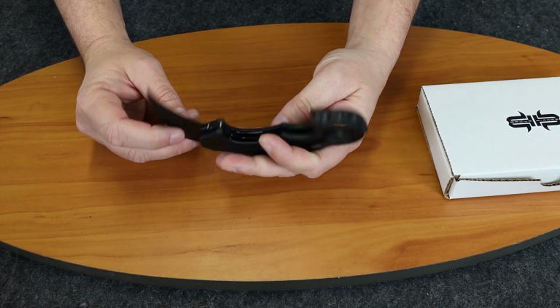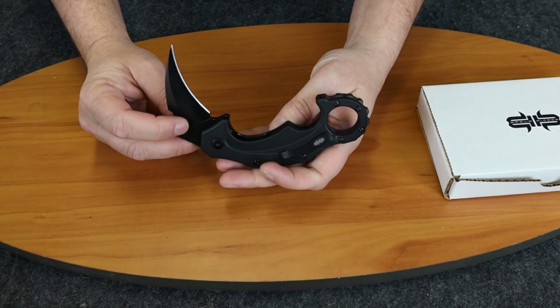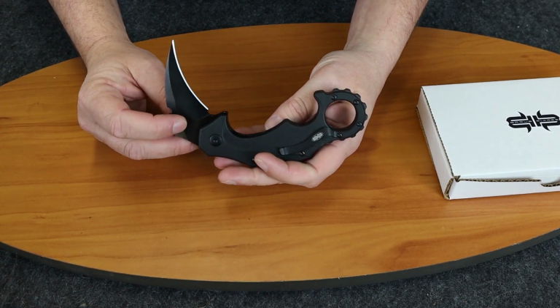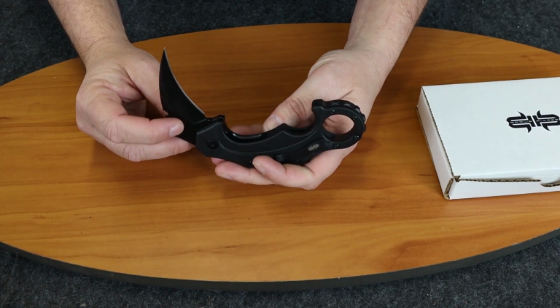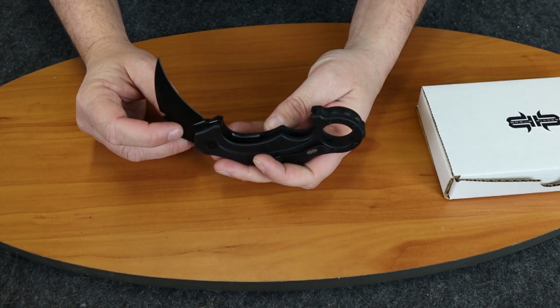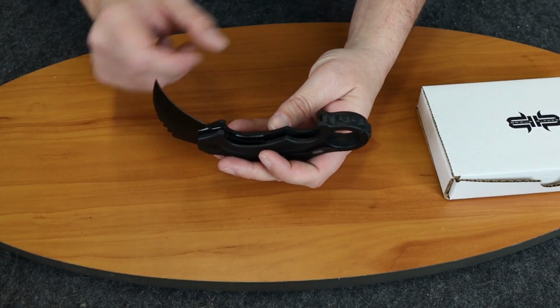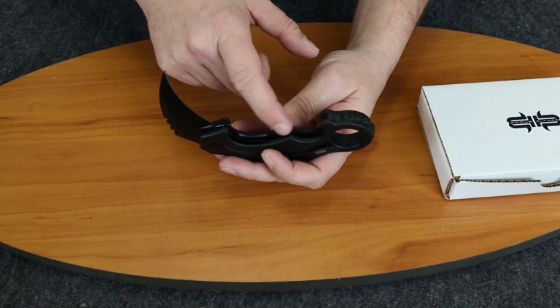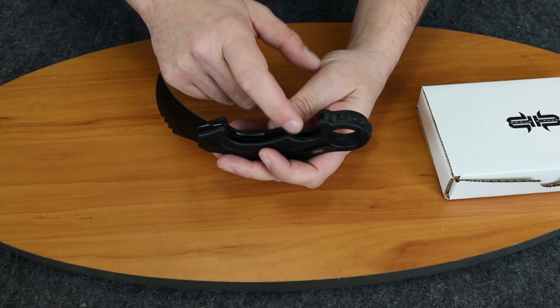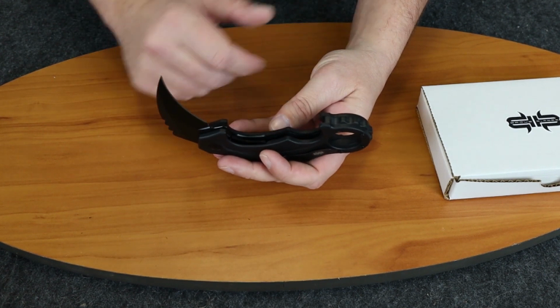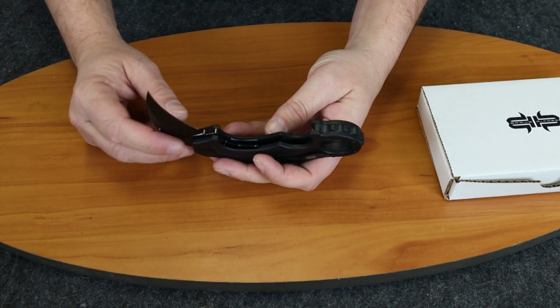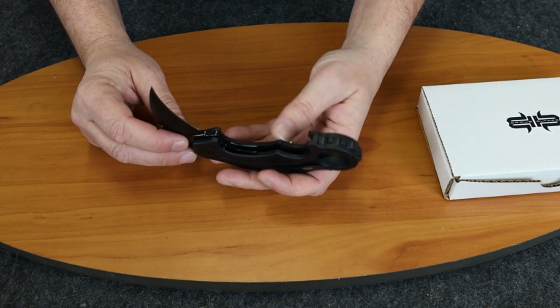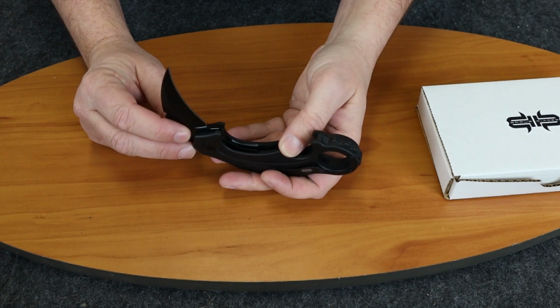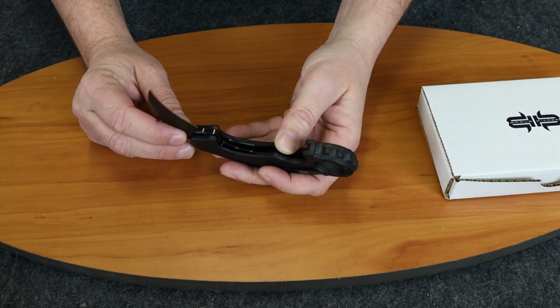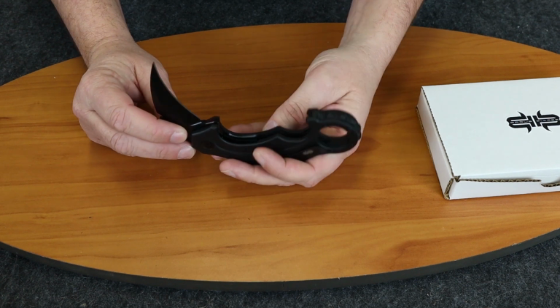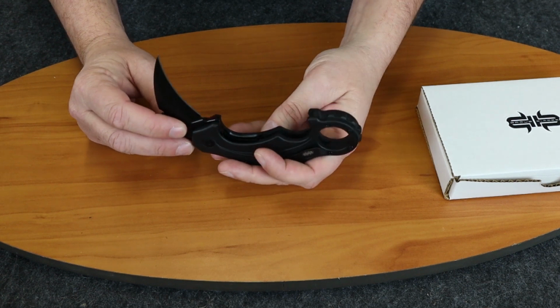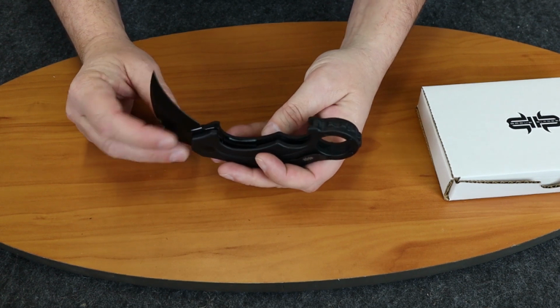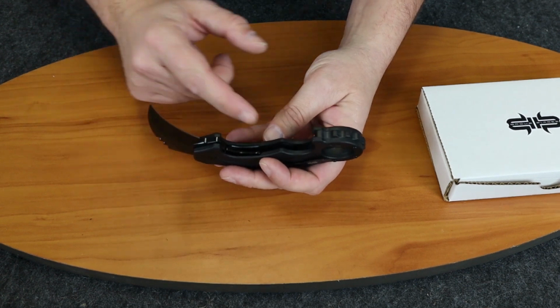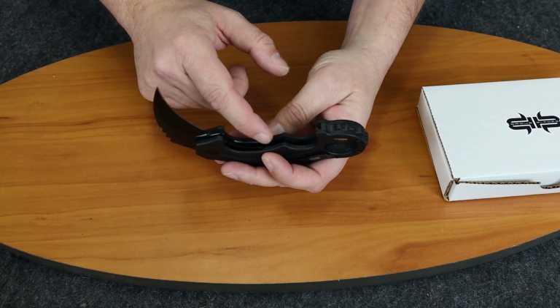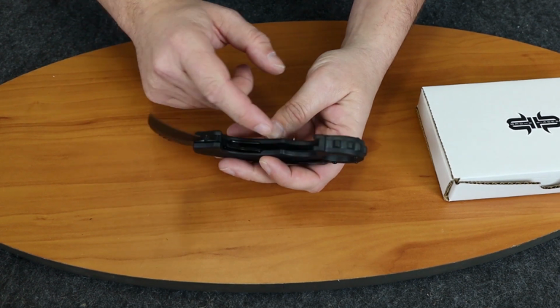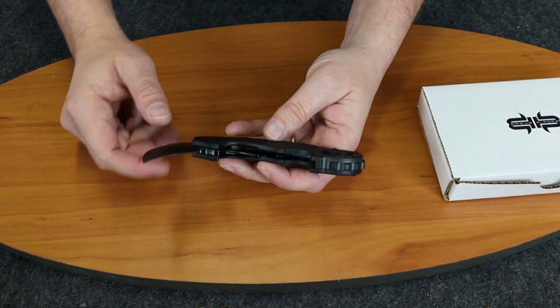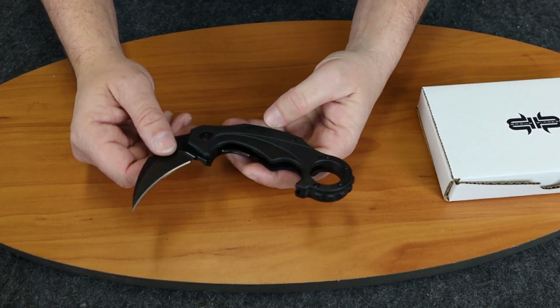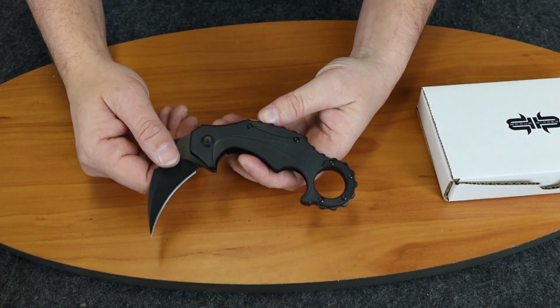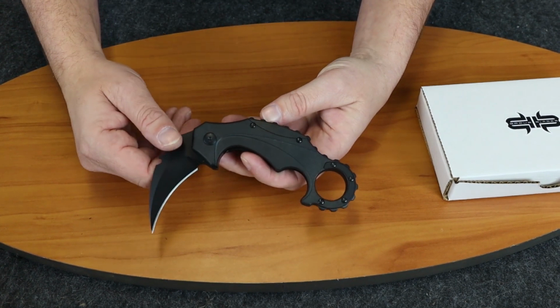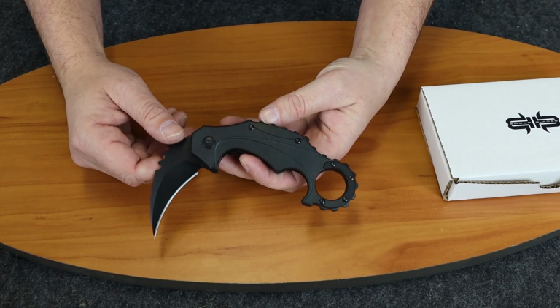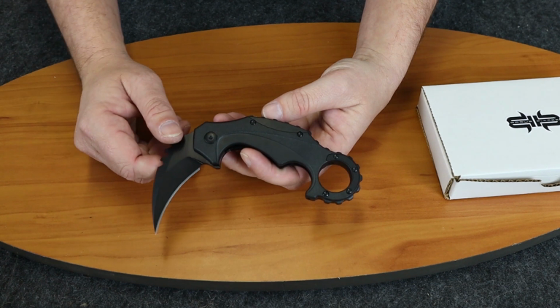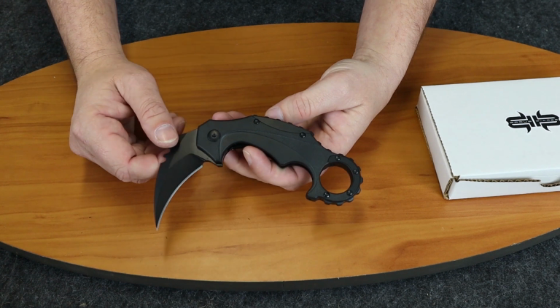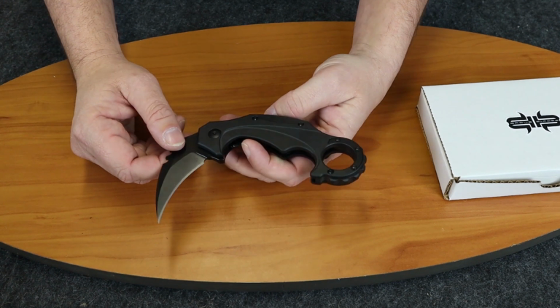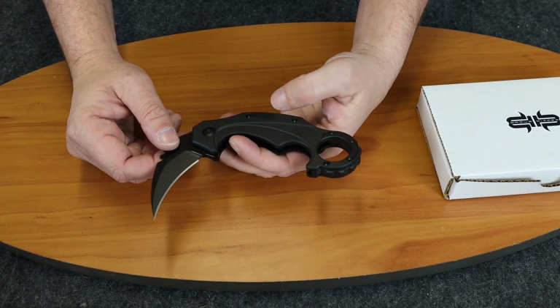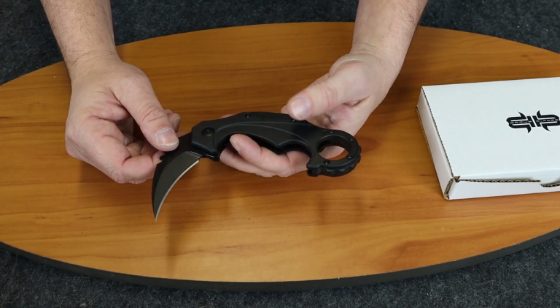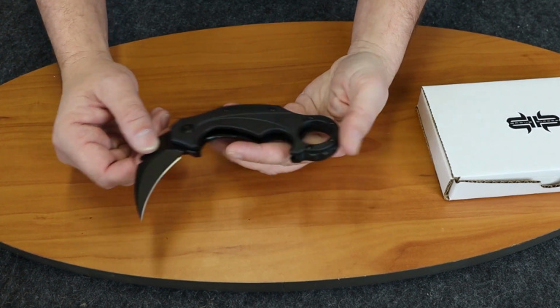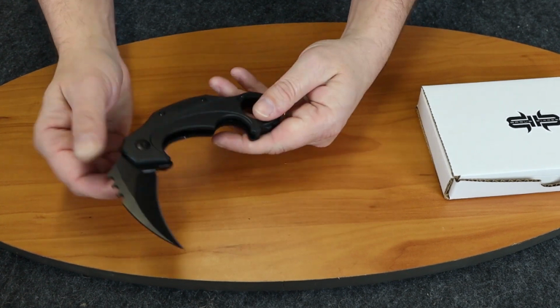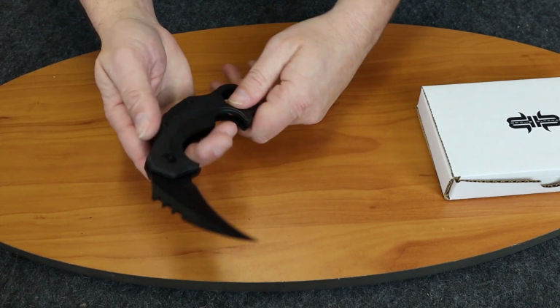The liners have been specifically designed and machined so that they reduce weight. They have little areas where they have cutouts, so it's not that heavy of a knife.